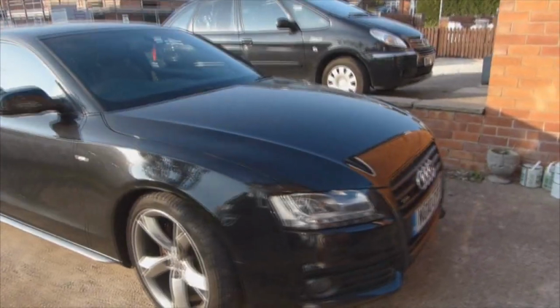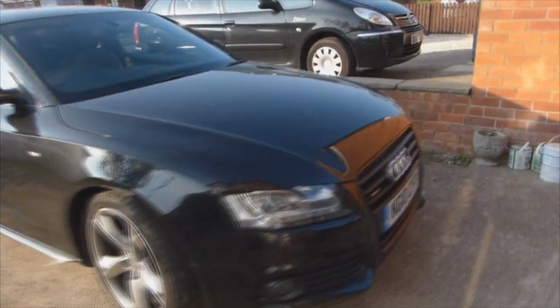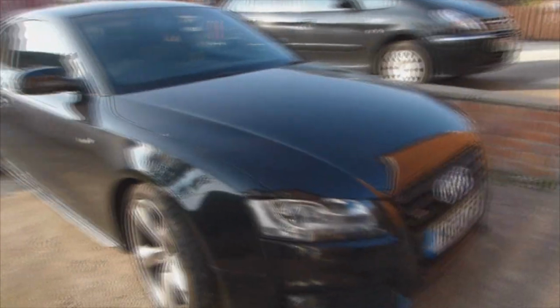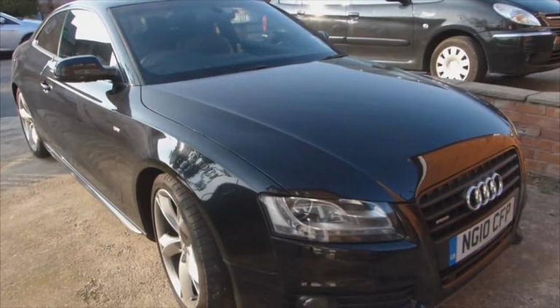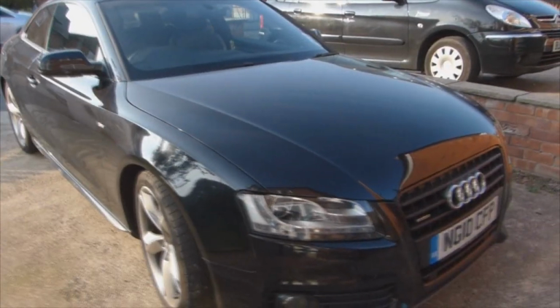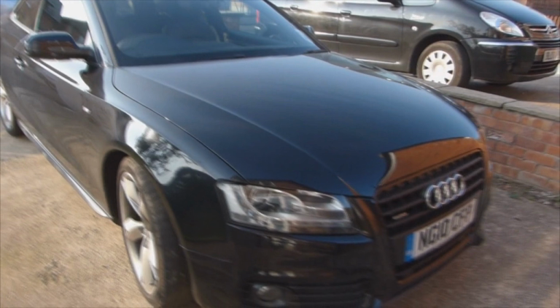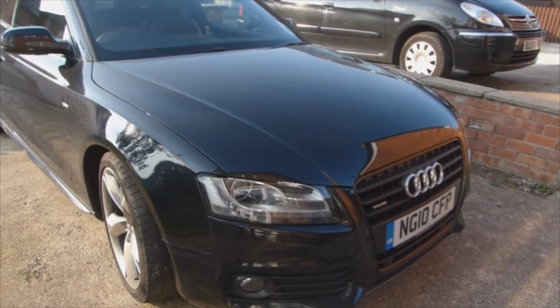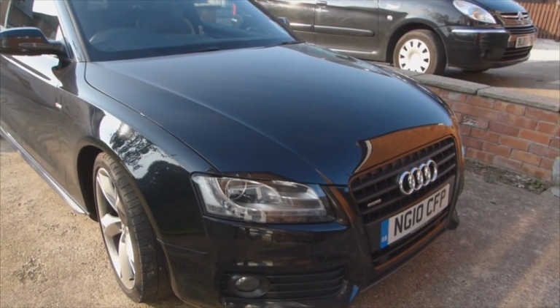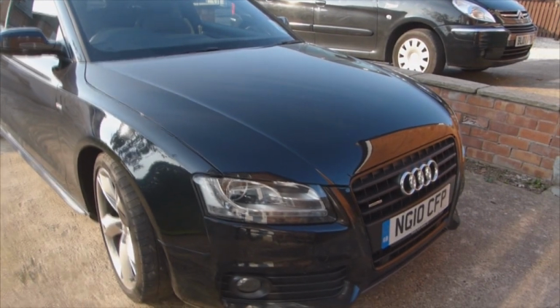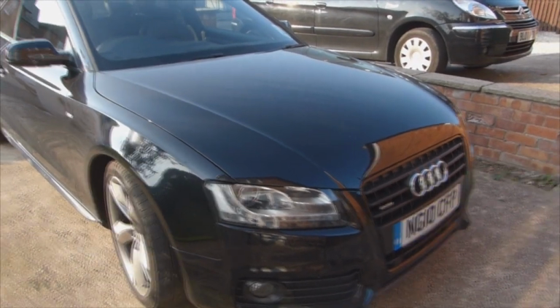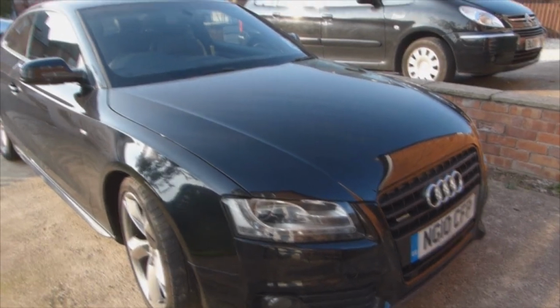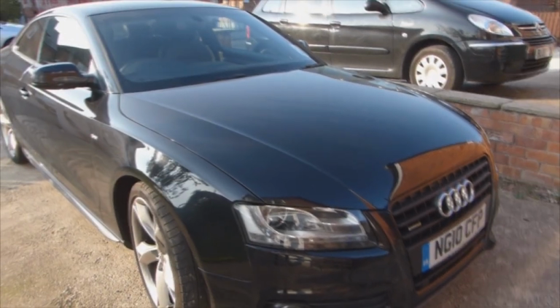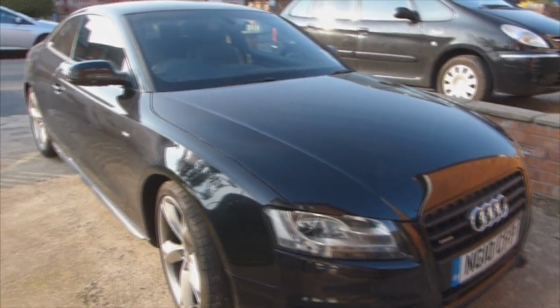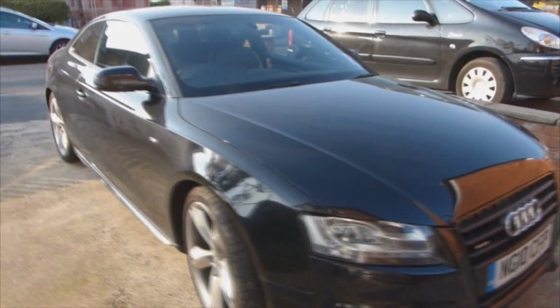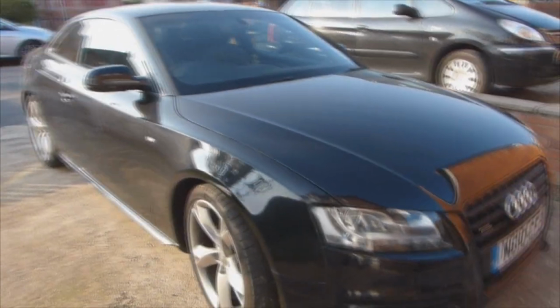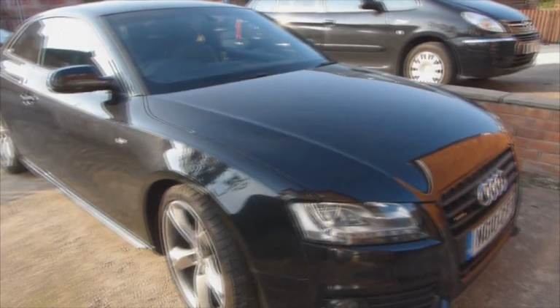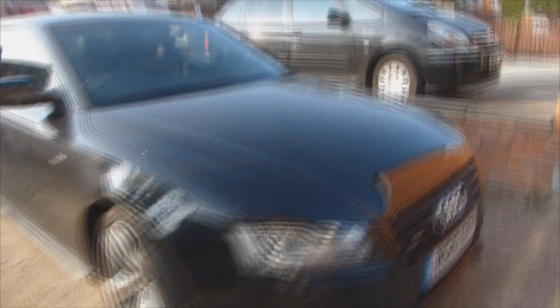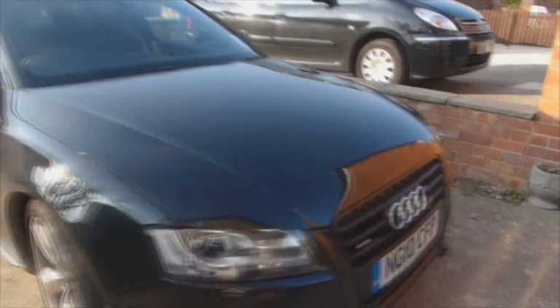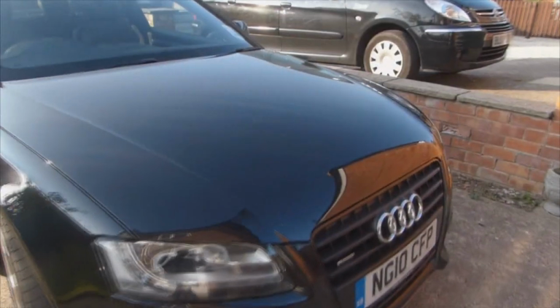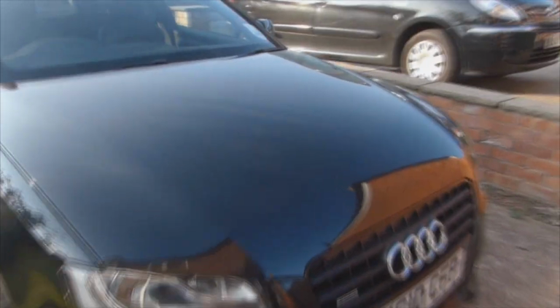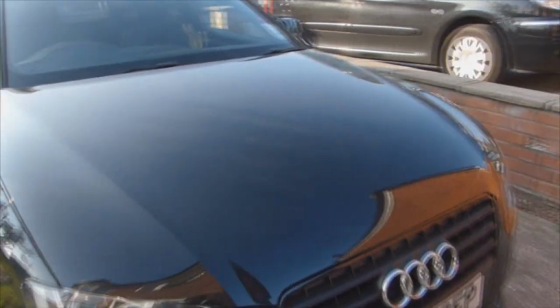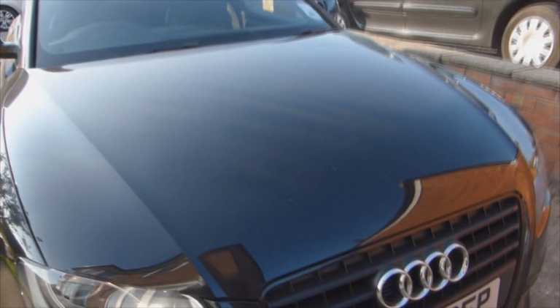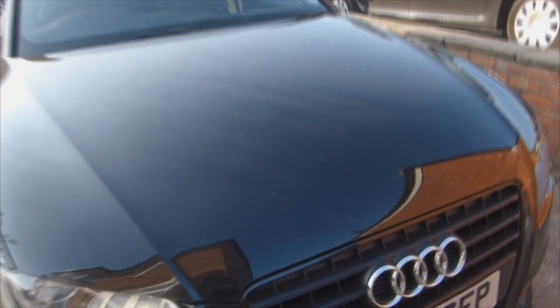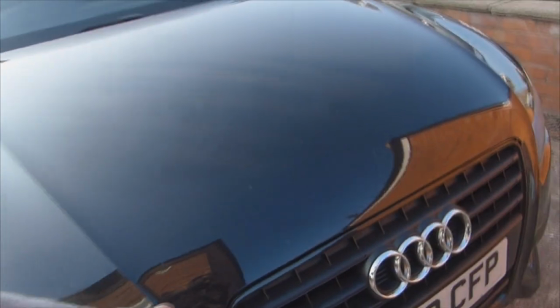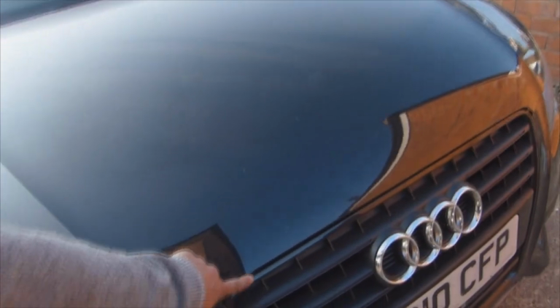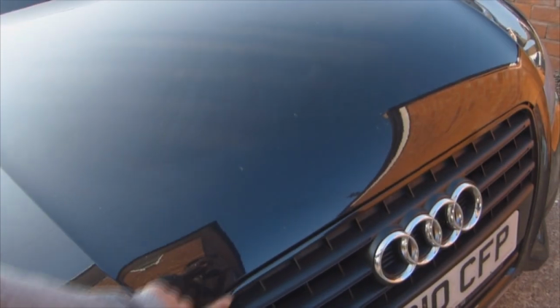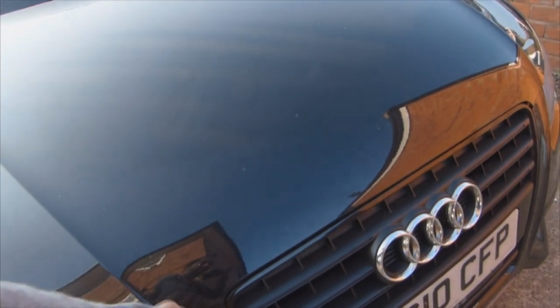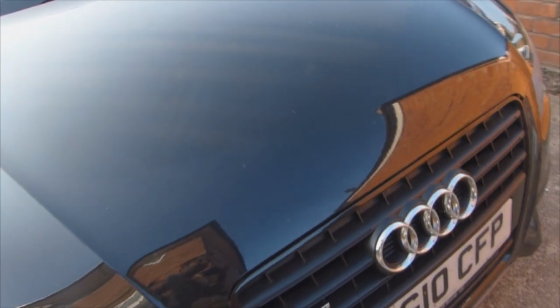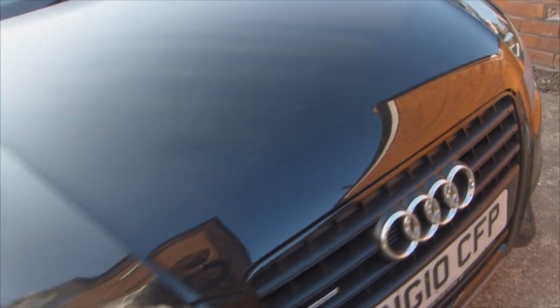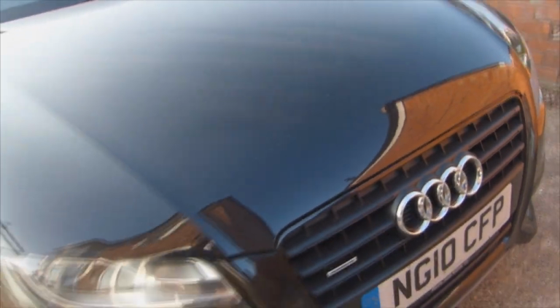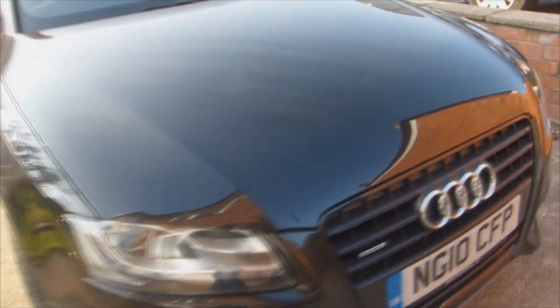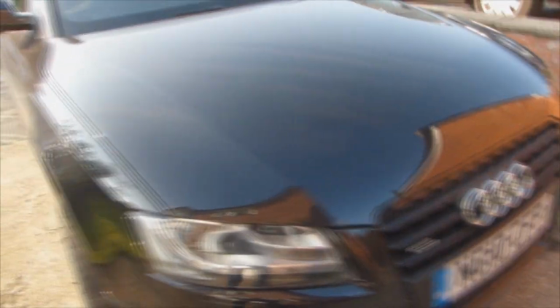I'll show you around the front of the car. This is the special edition version which doesn't have any of the silver framework around it, which I really like. It's all black instead.